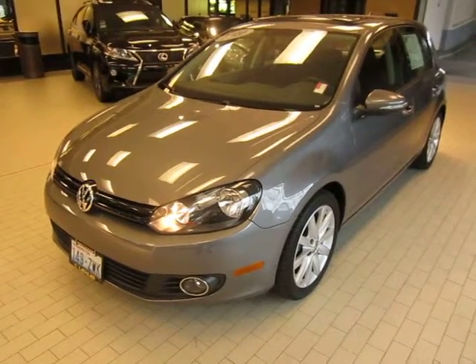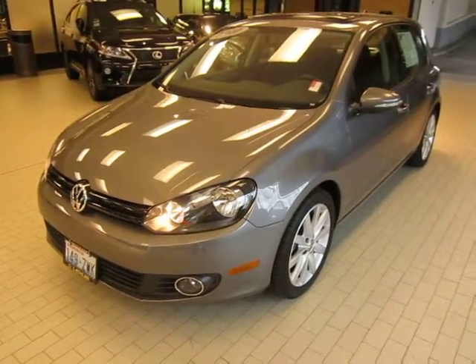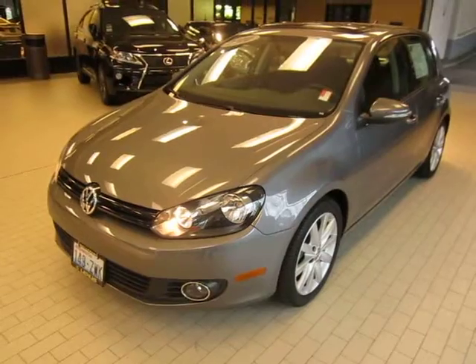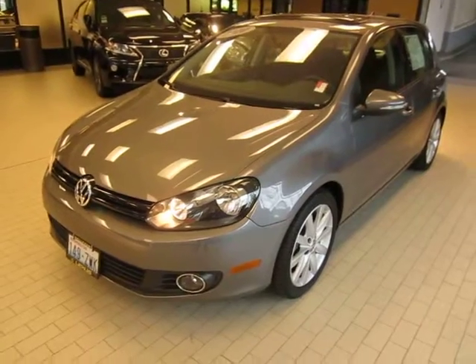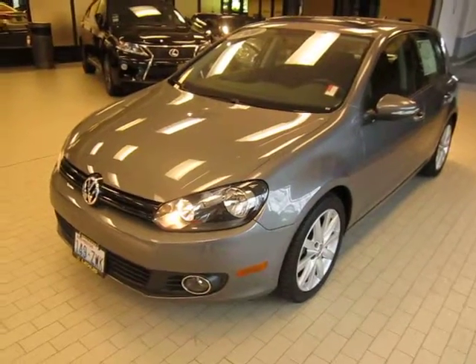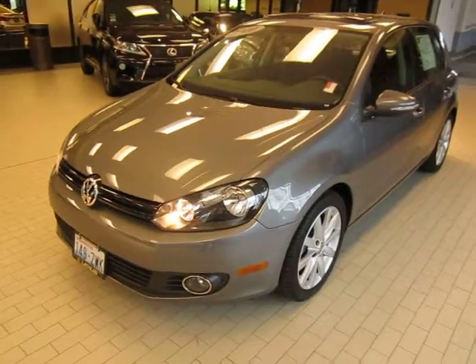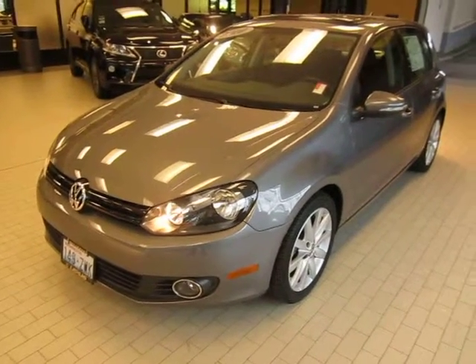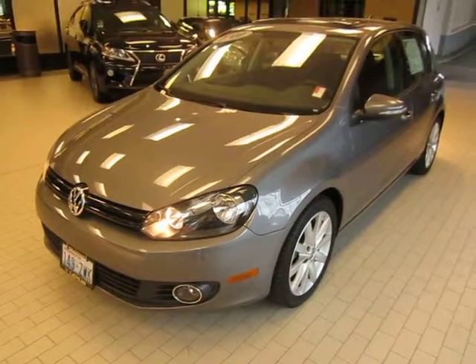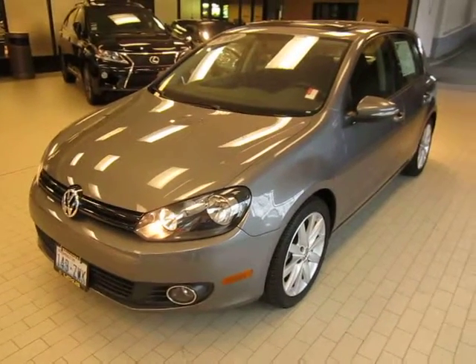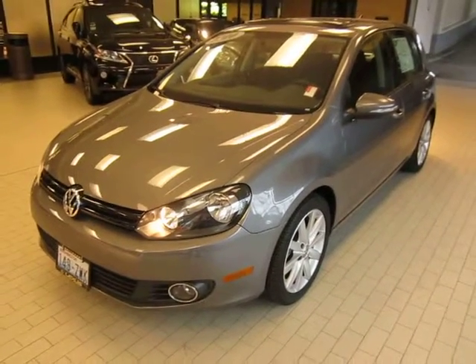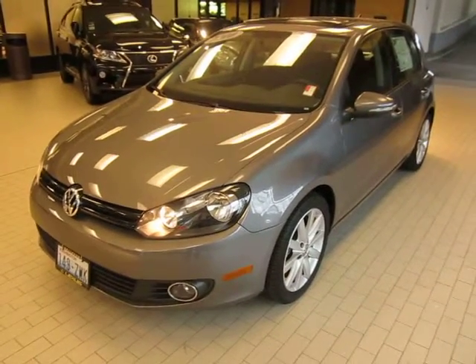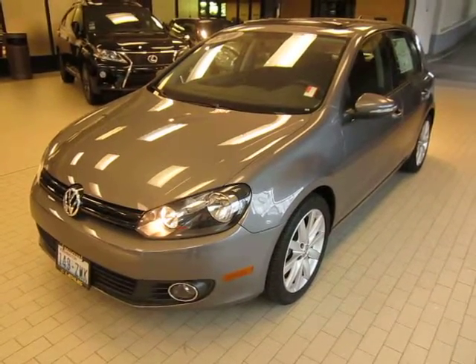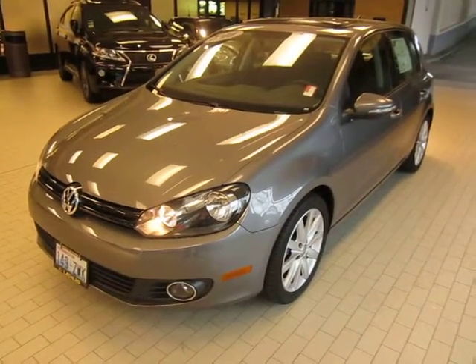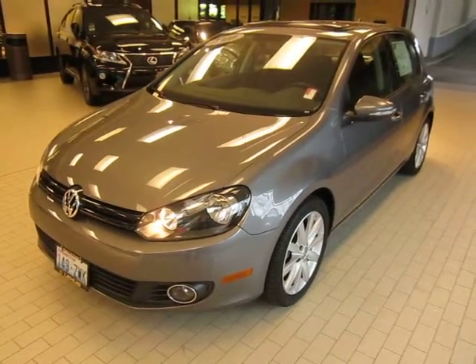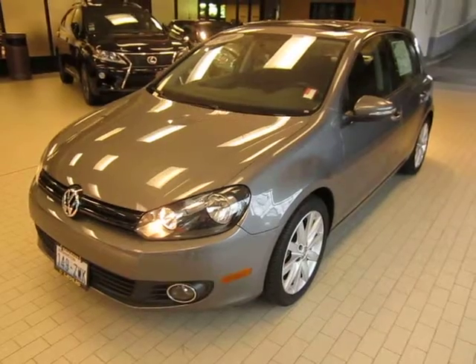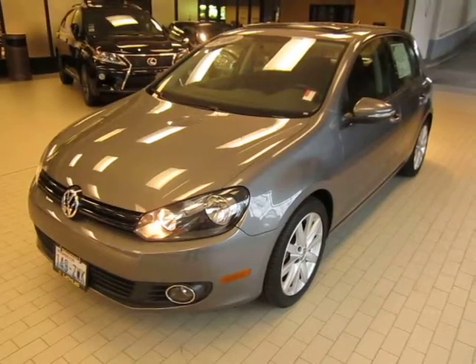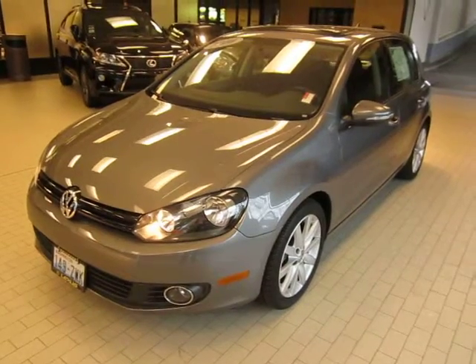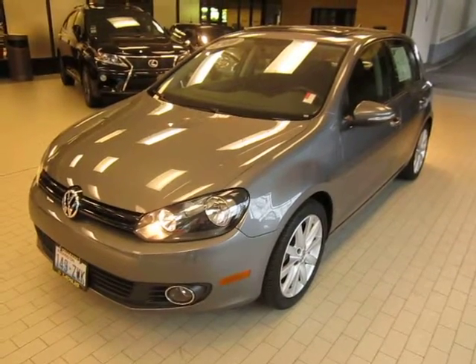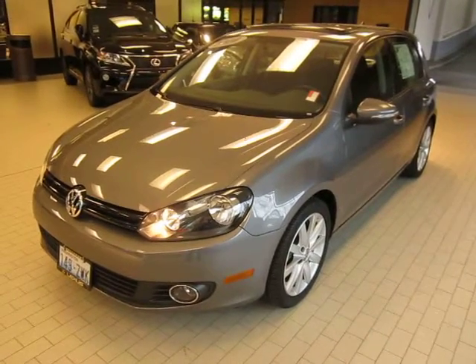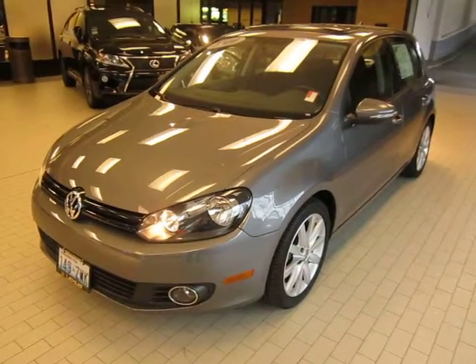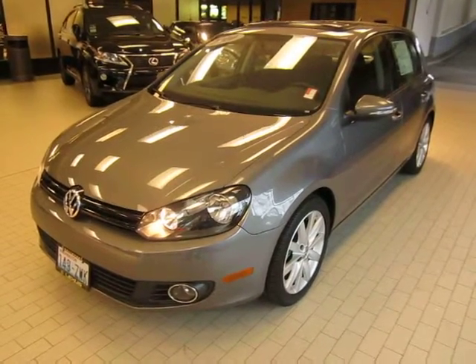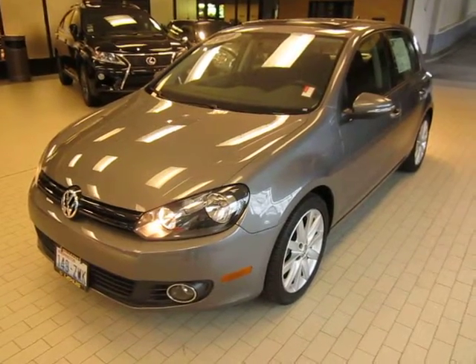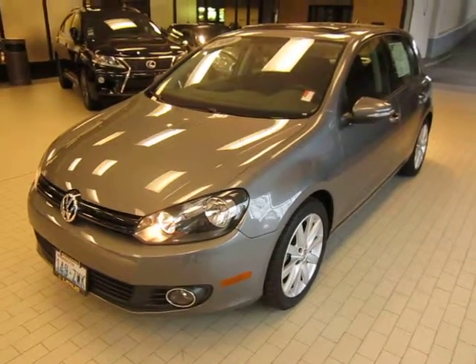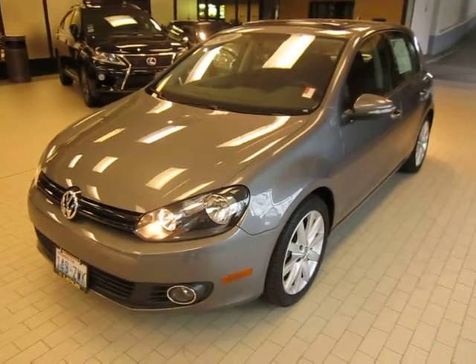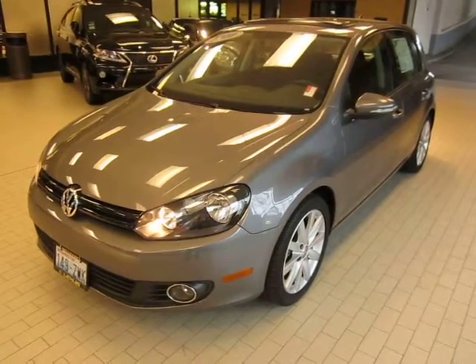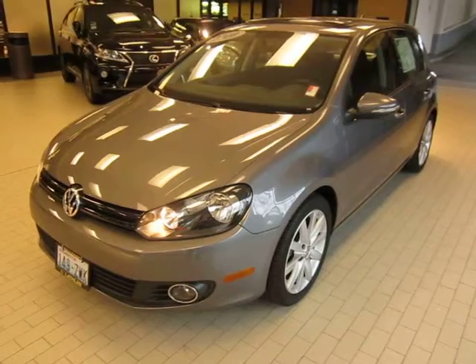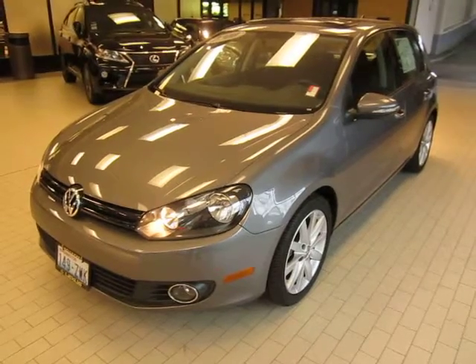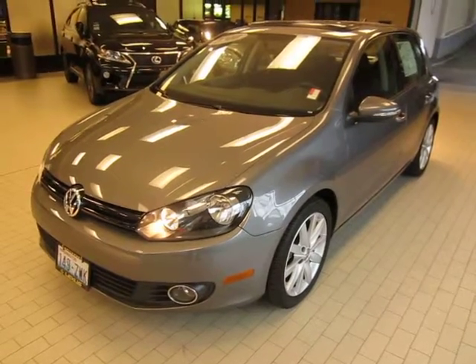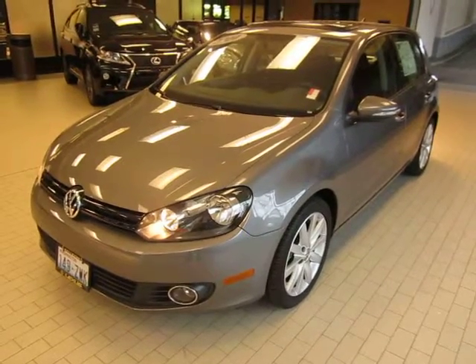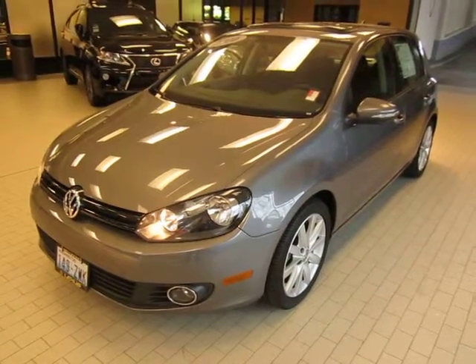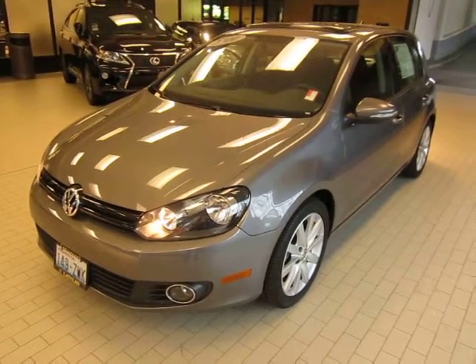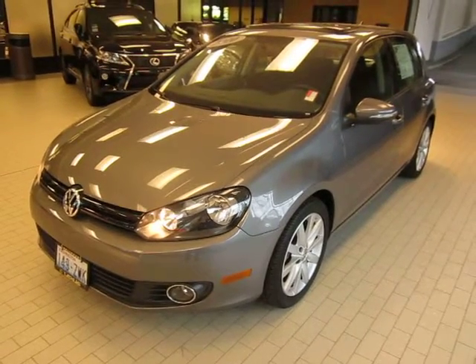Over 40 miles per gallon. This is a local one-owner car. They quit making the diesels from 2006 to 2010. They just became available and they're very rare. This particular one has 32,000 miles. We're asking $22,995 for it.